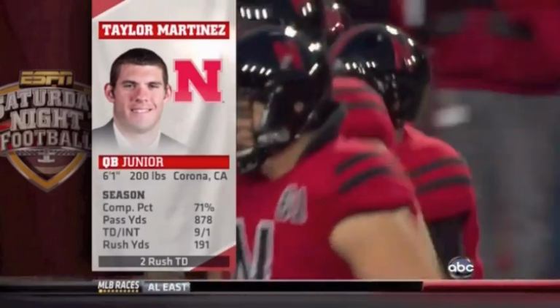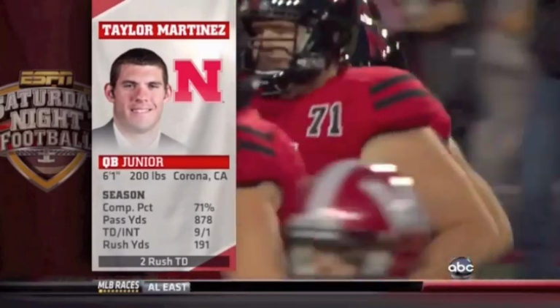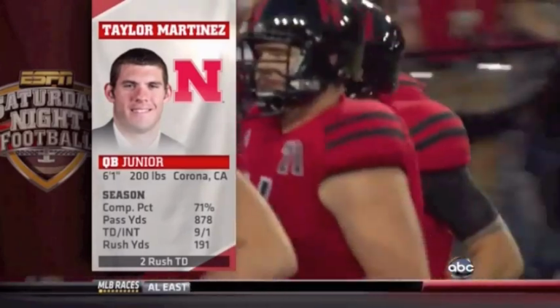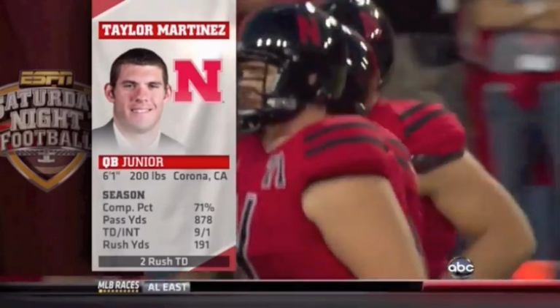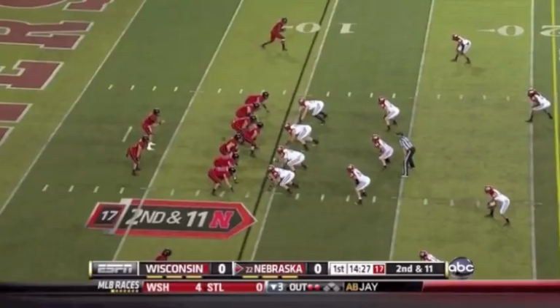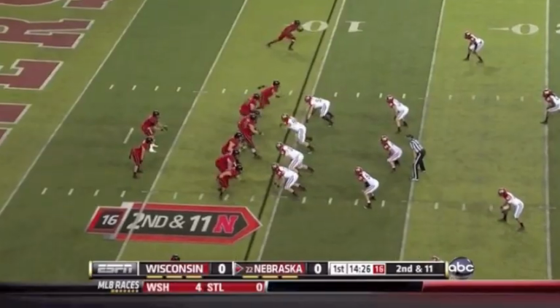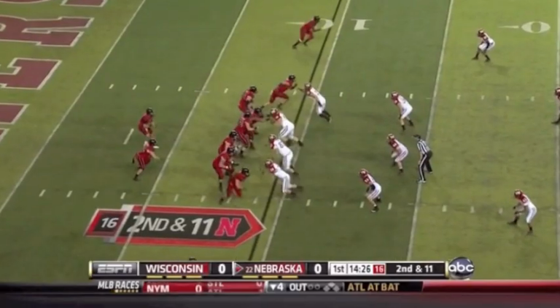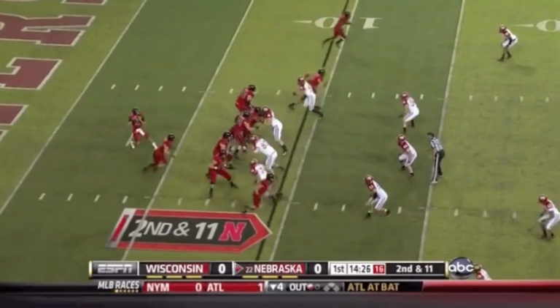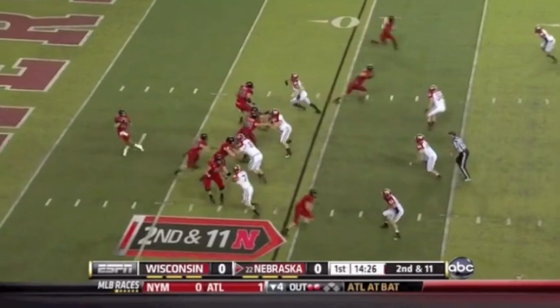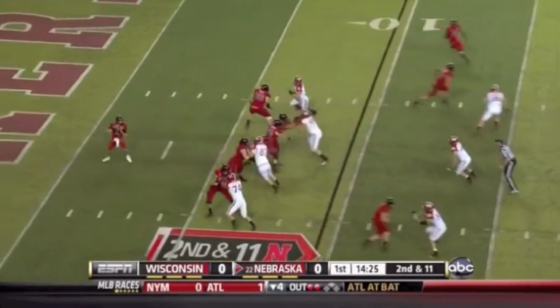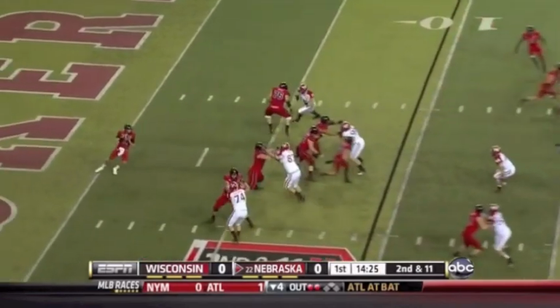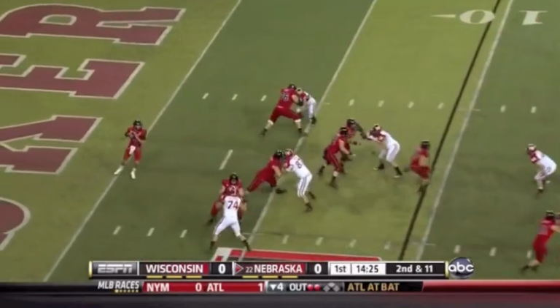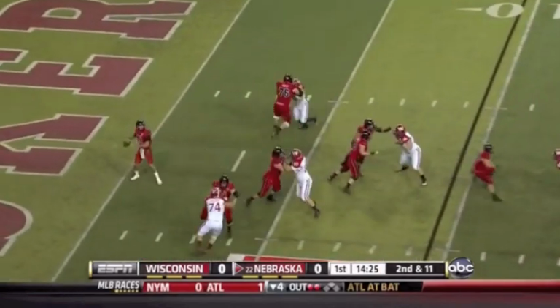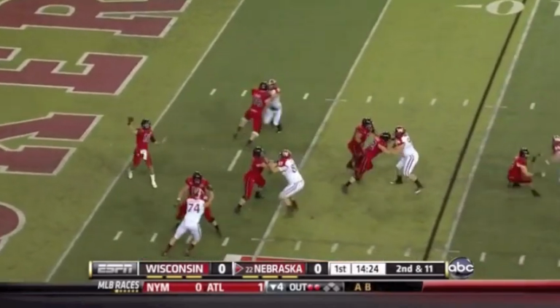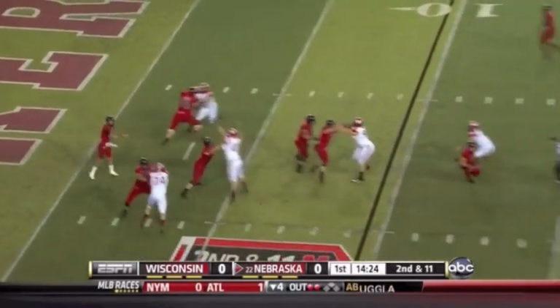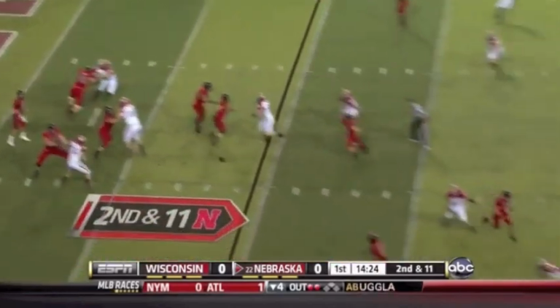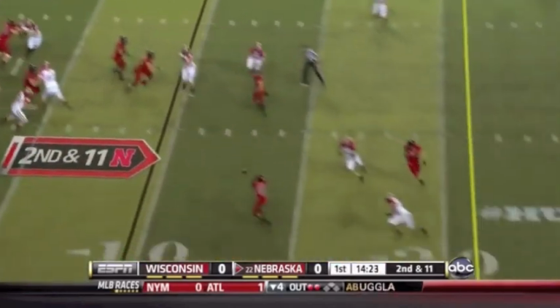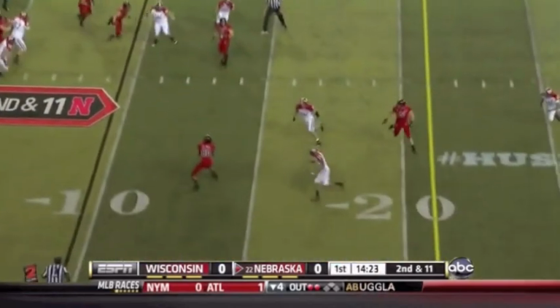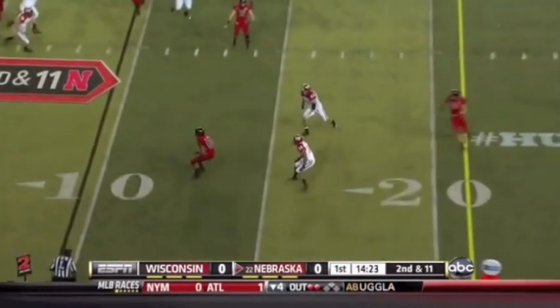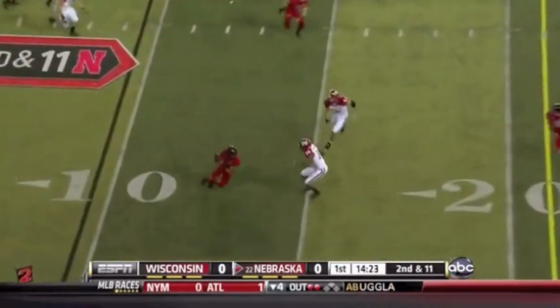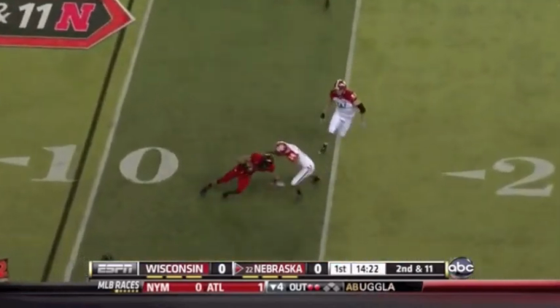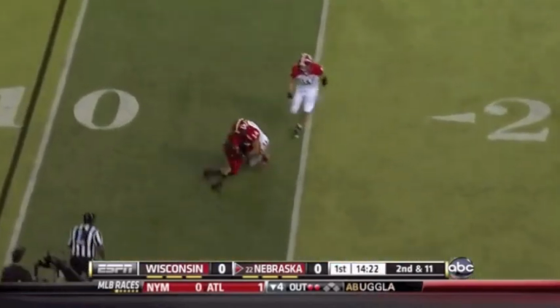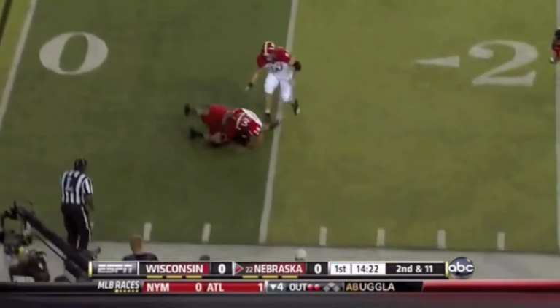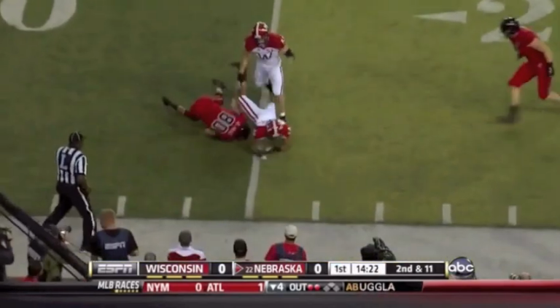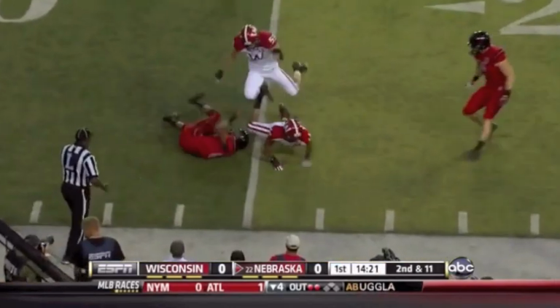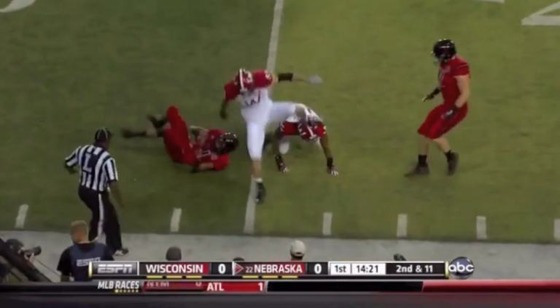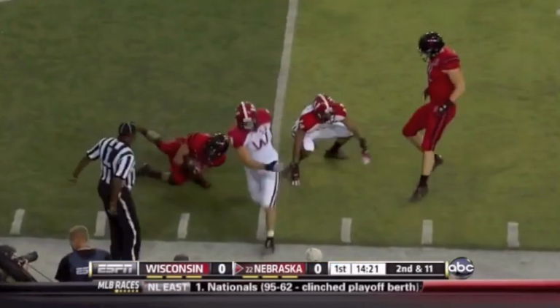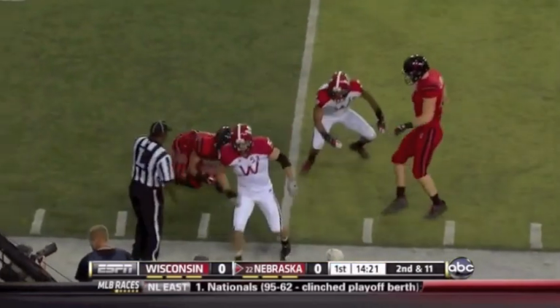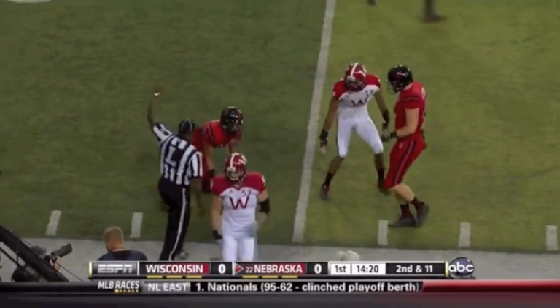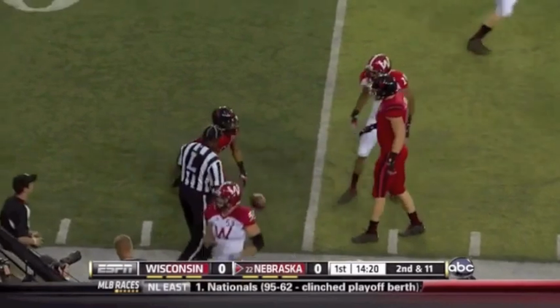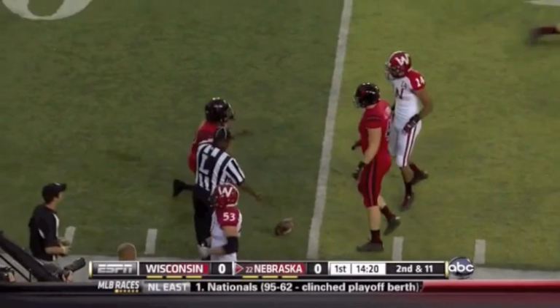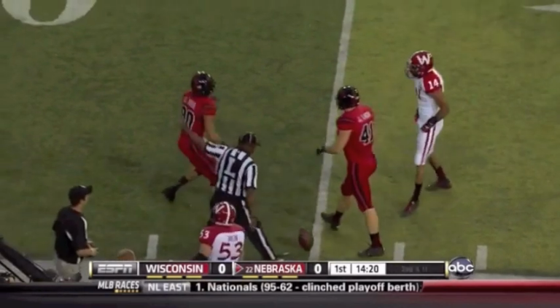At 55% completion. Now in the shotgun, Martinez from his own goal line fires it out in the flat — complete to Kenny Bell. And Bell picks up about five.